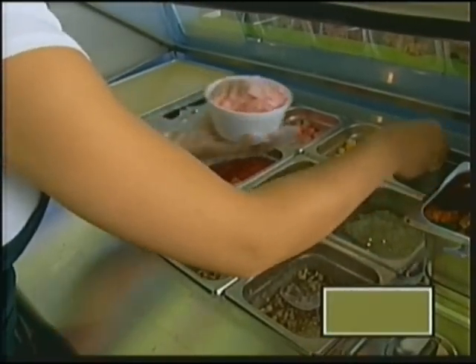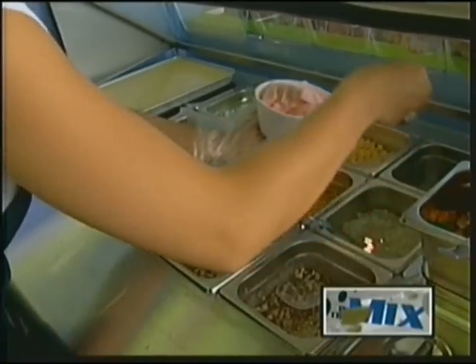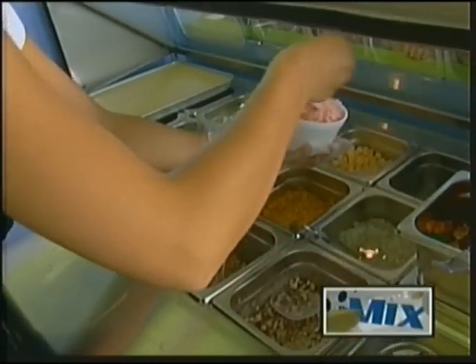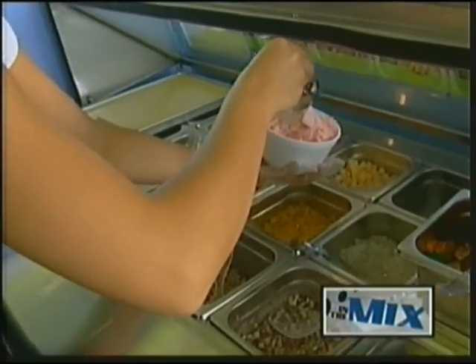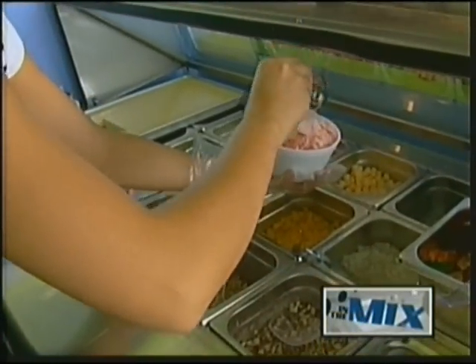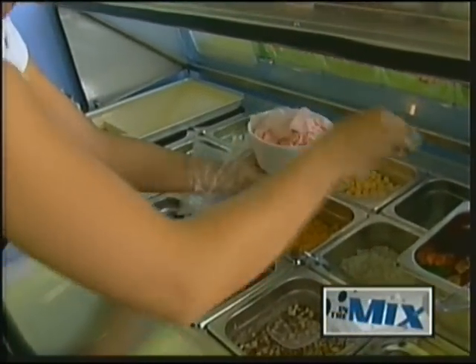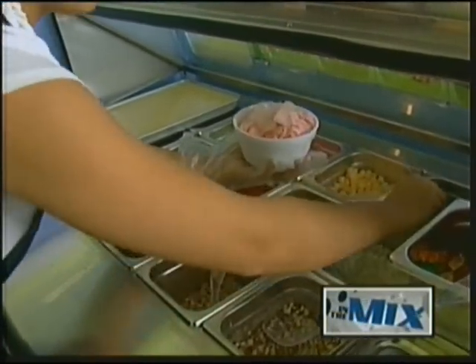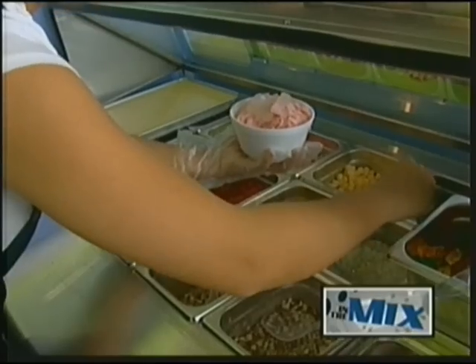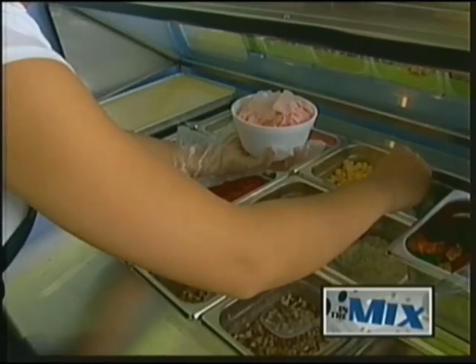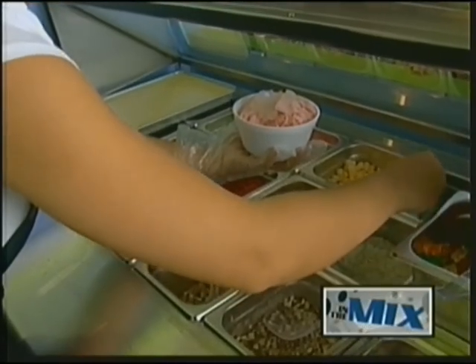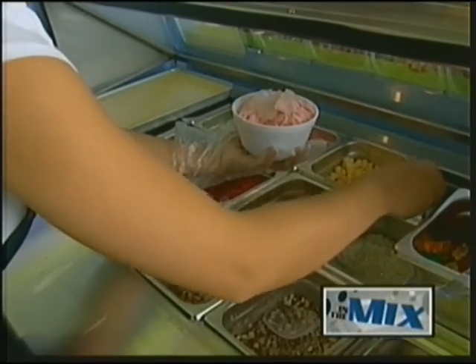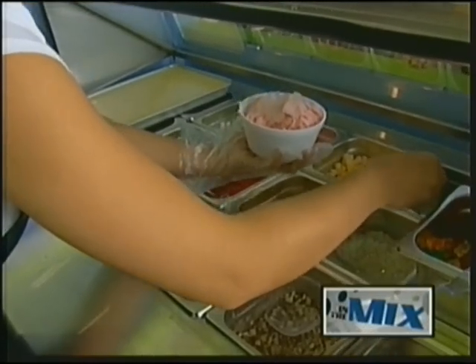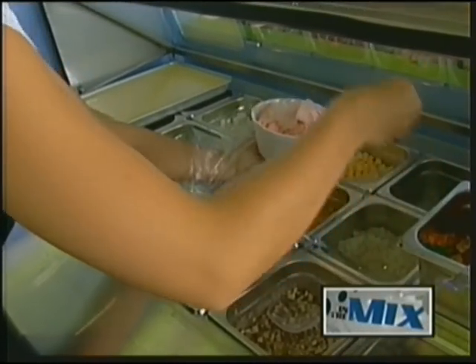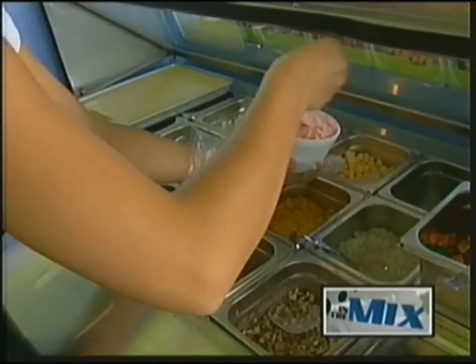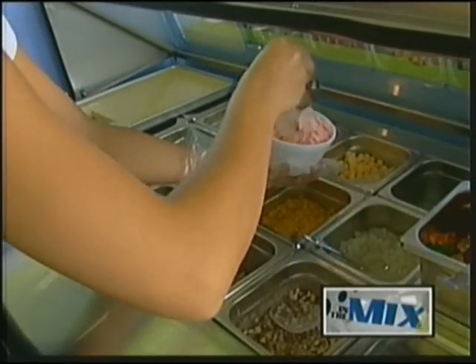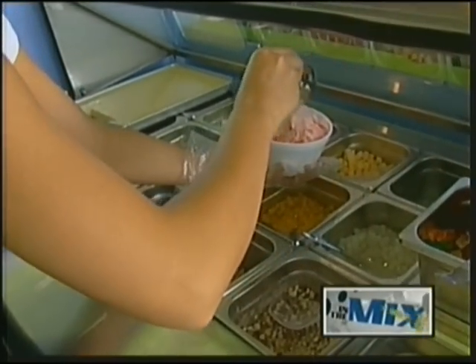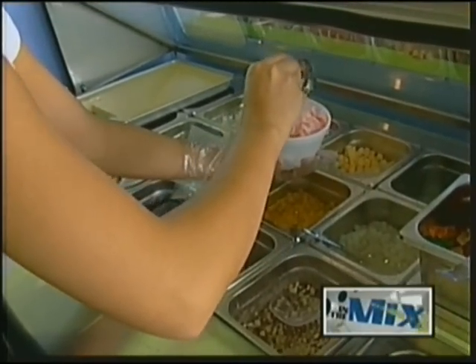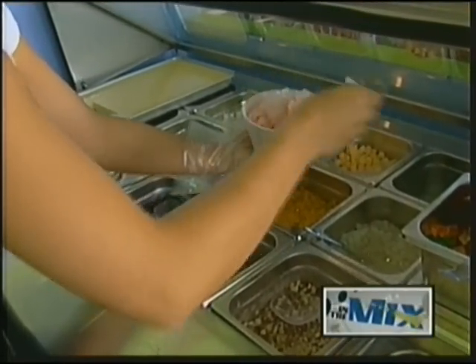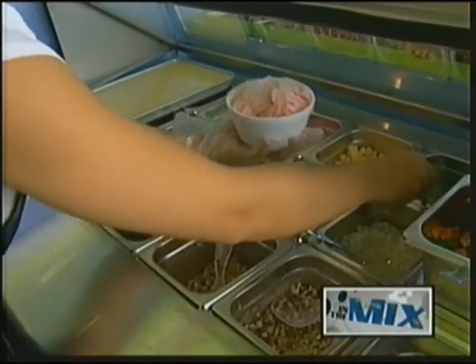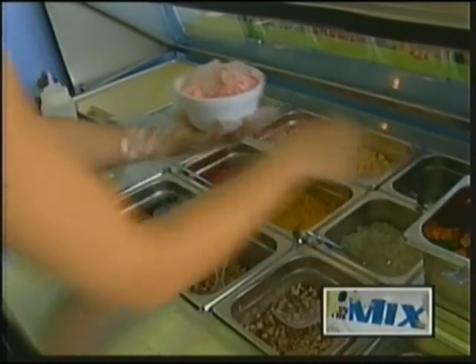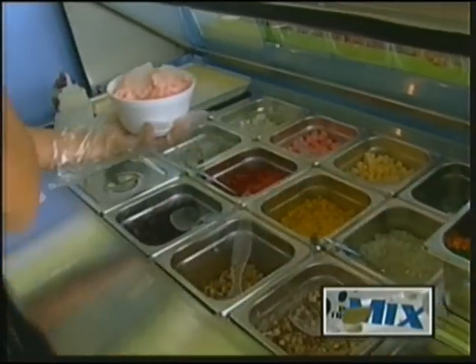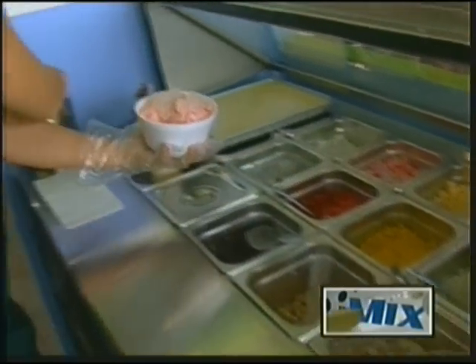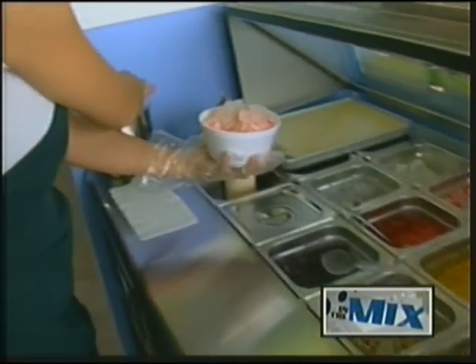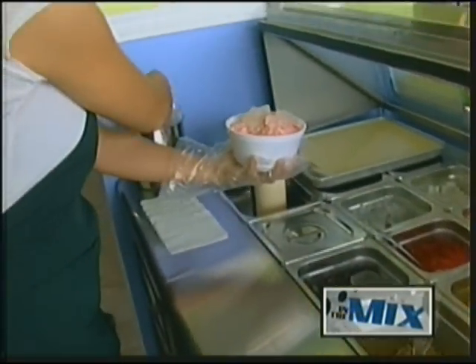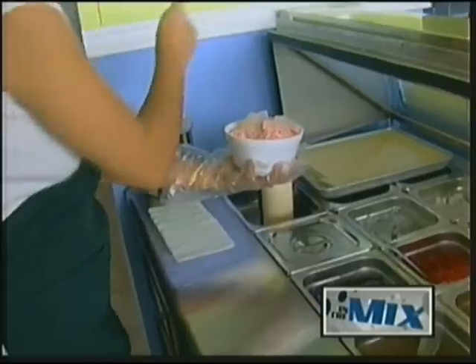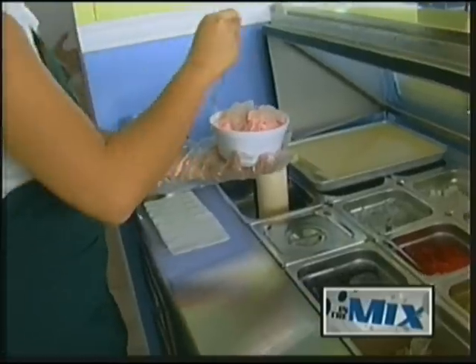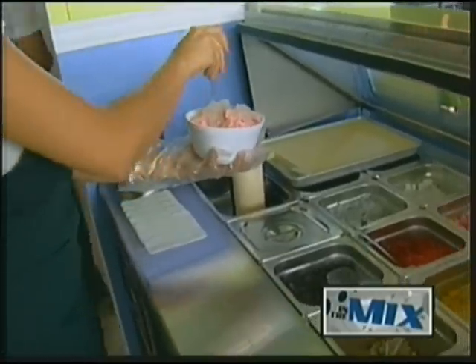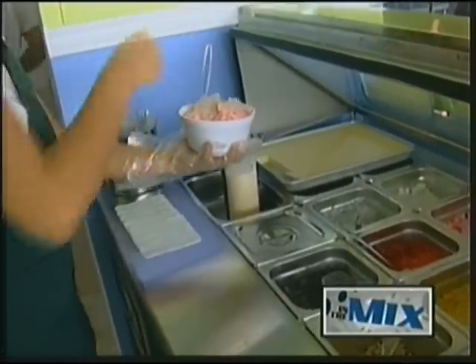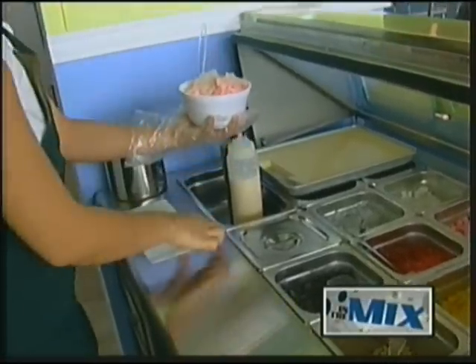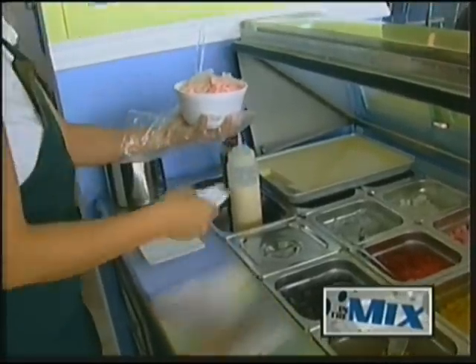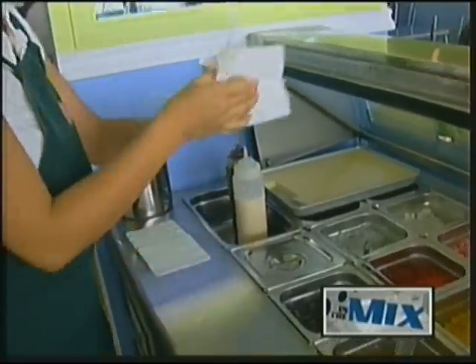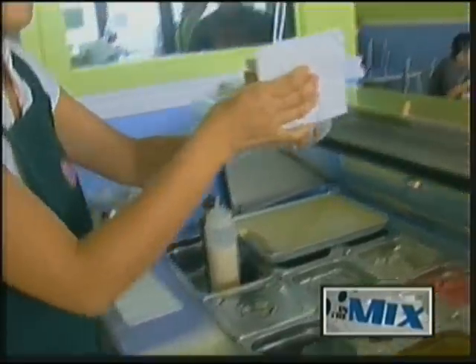You have to come by and try it. A lot of people don't know what it is — they think it's noodles or whatever. It's kind of hard to explain, but you just have to try it to really appreciate it.